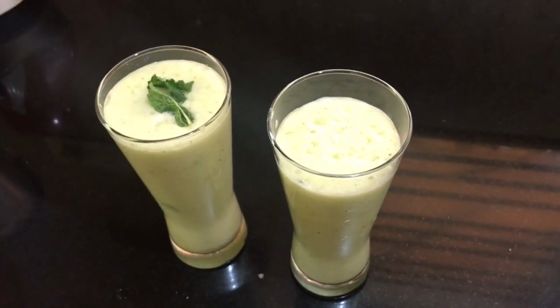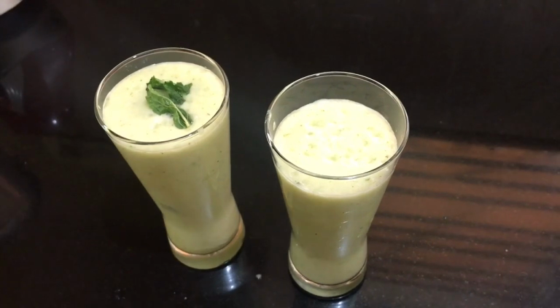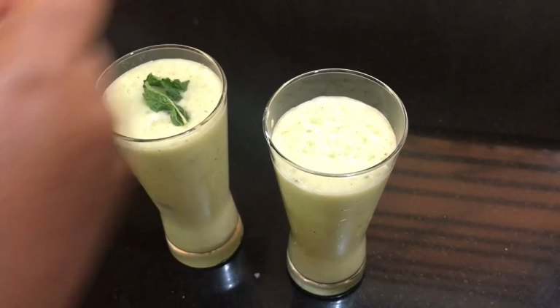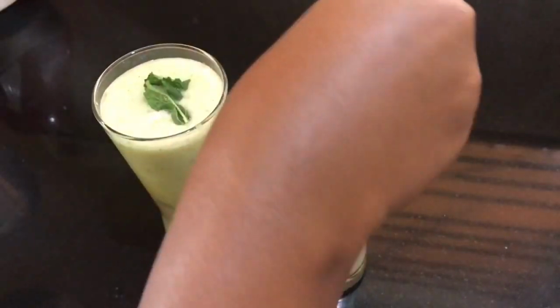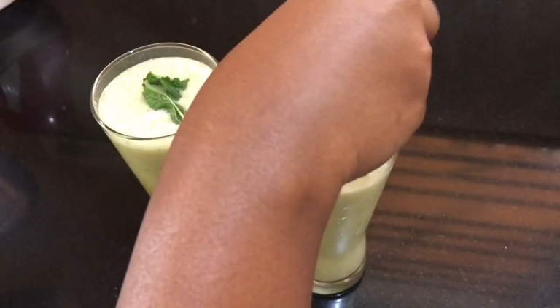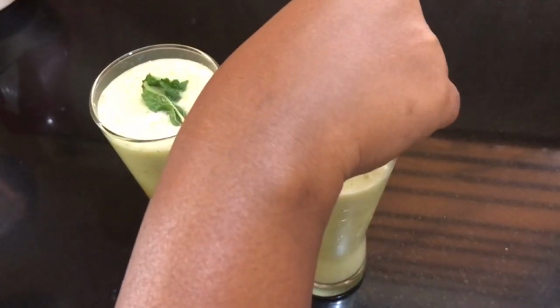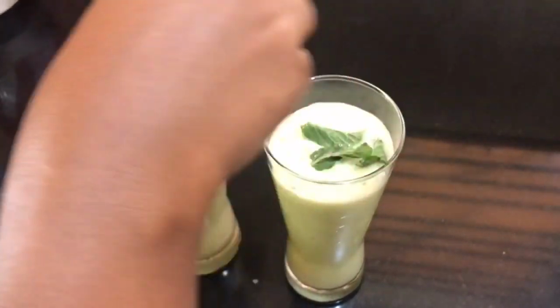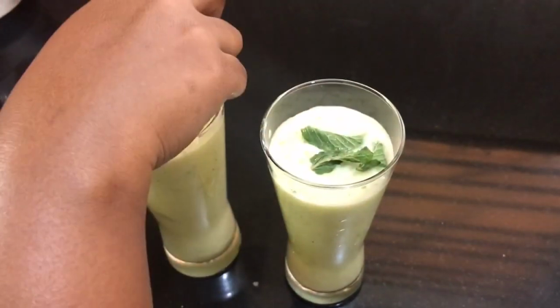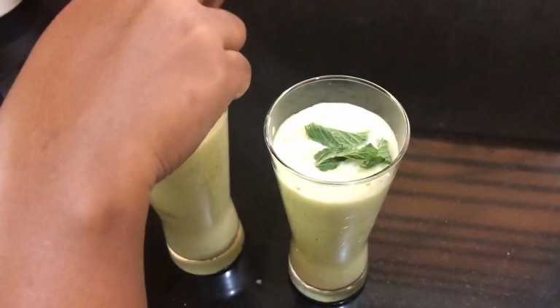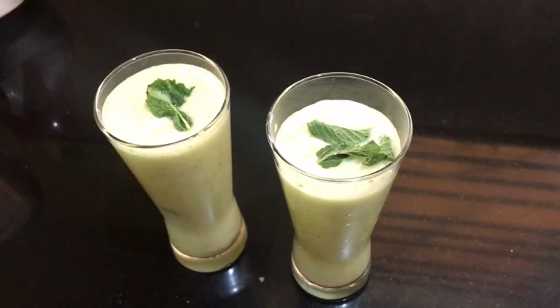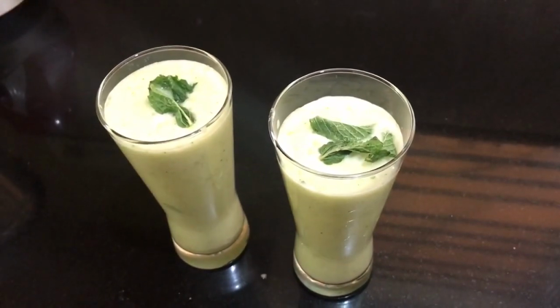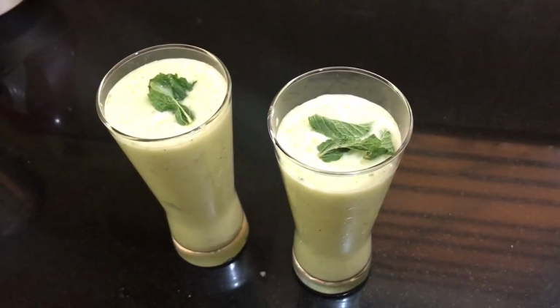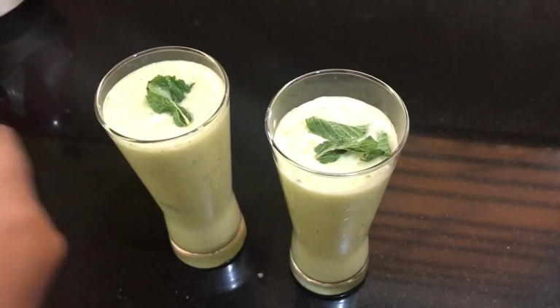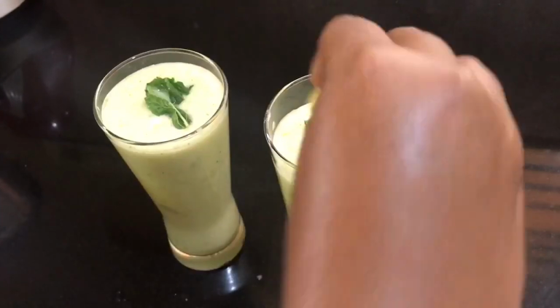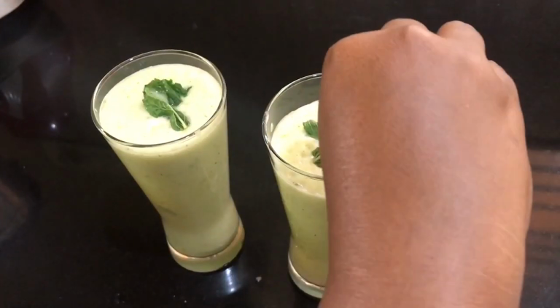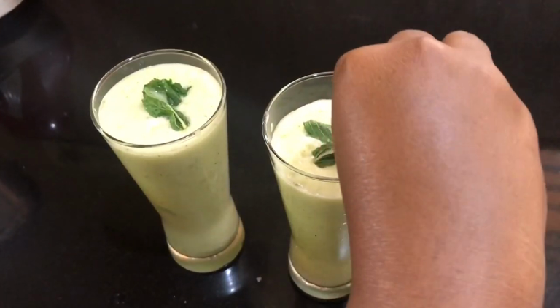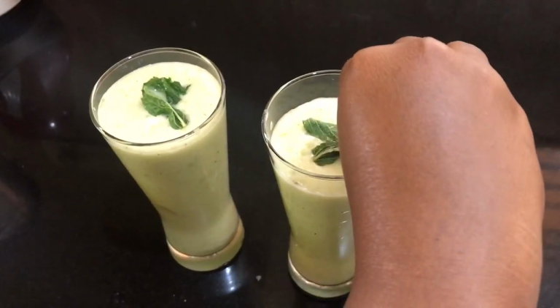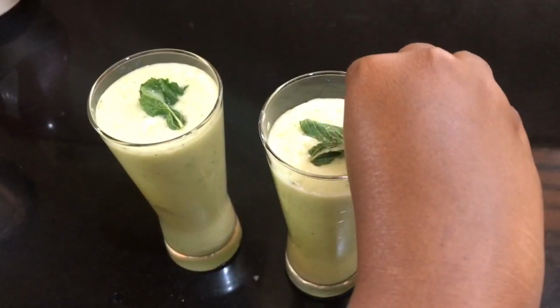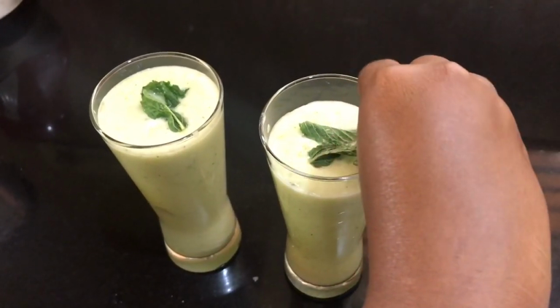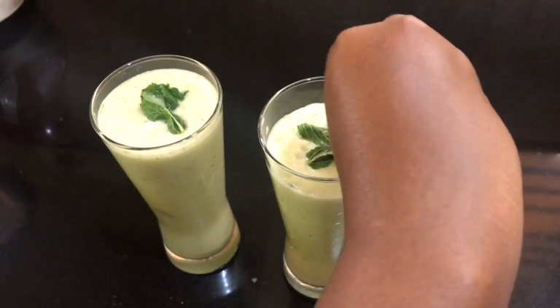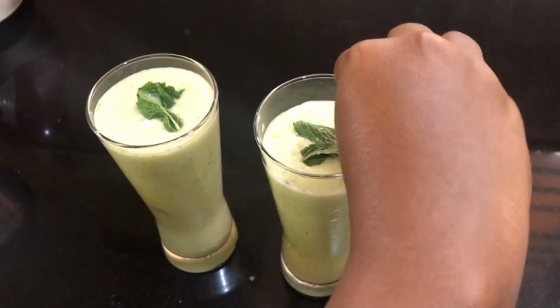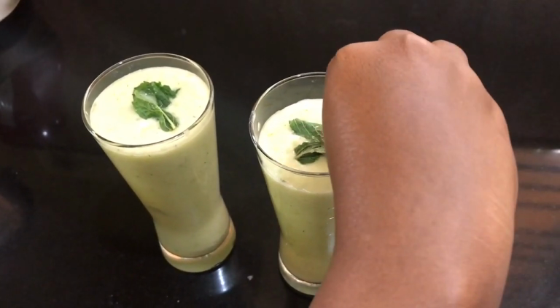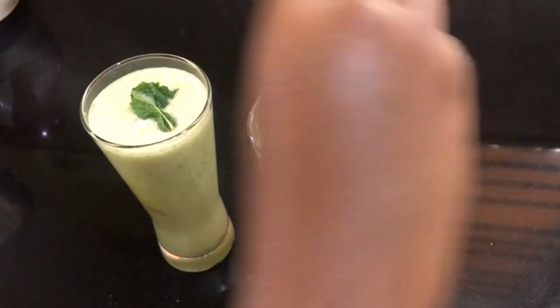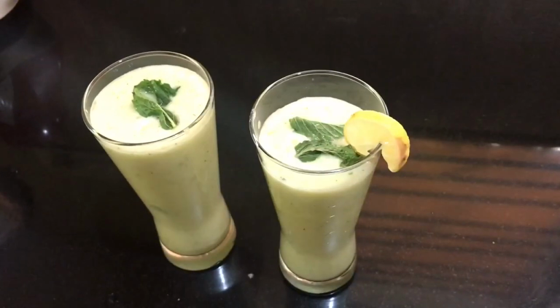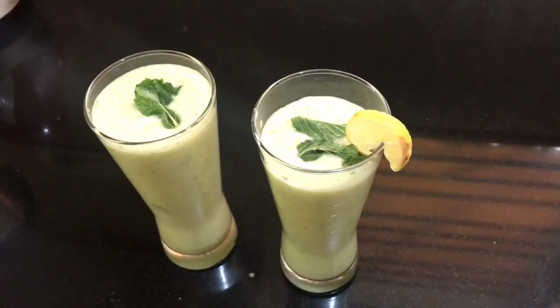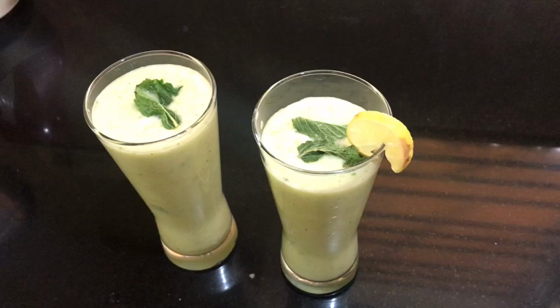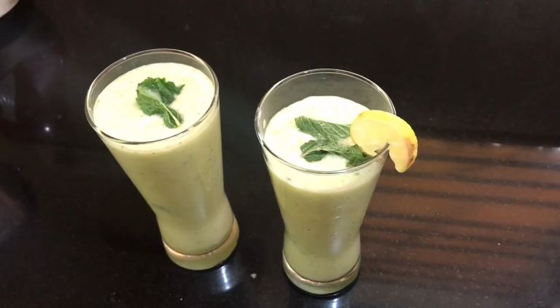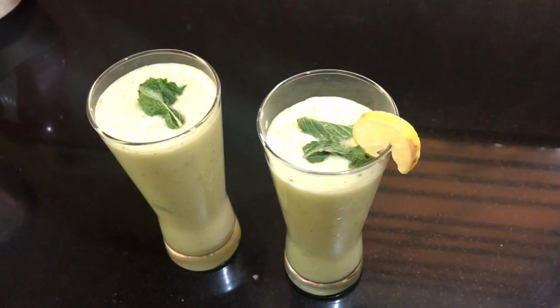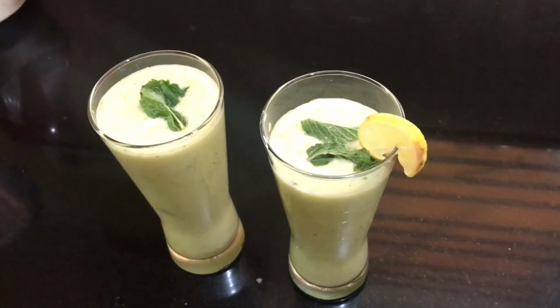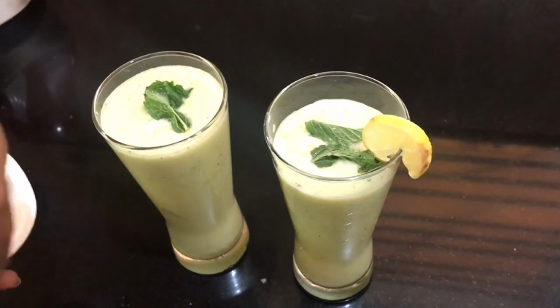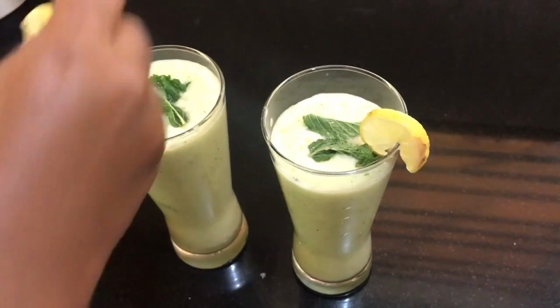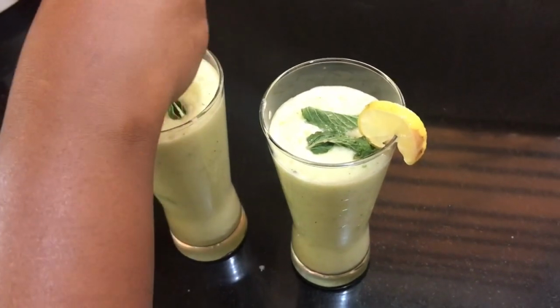Add rock salt and add to the detox drink. Enjoy. Thank you for watching.